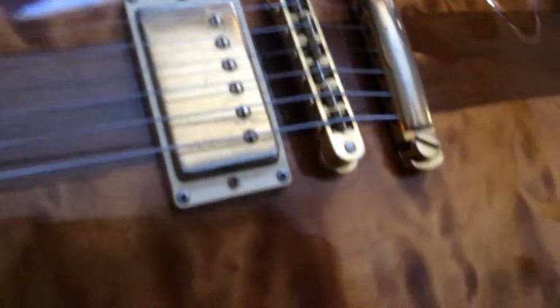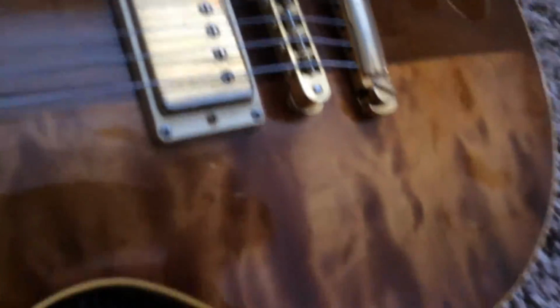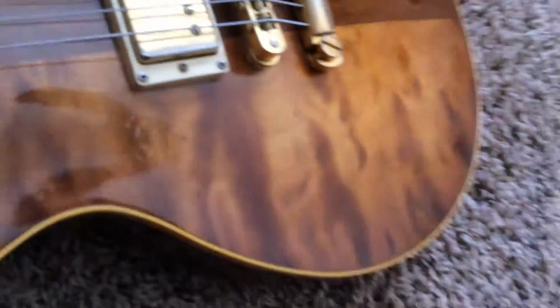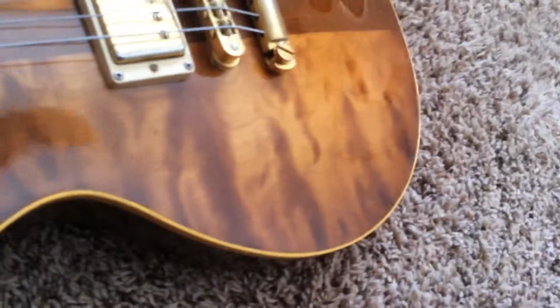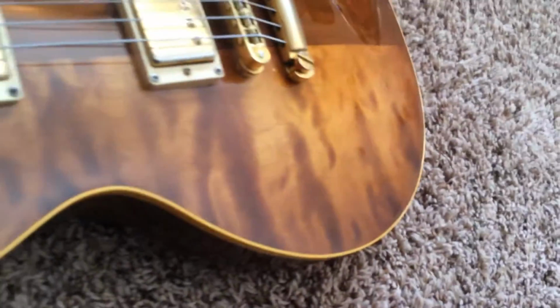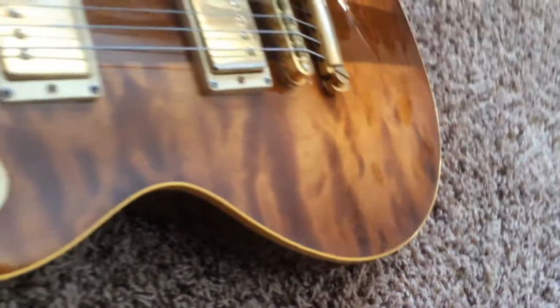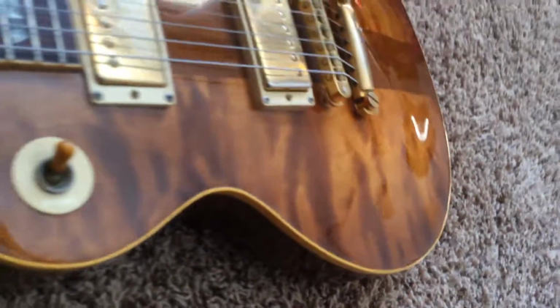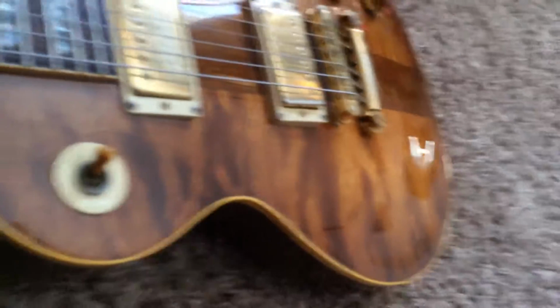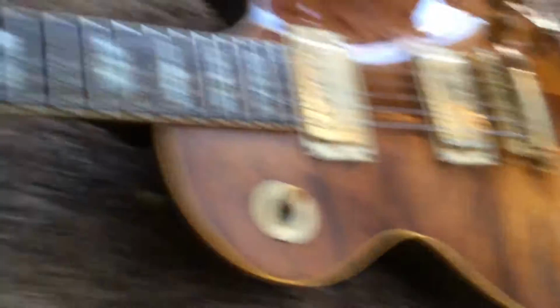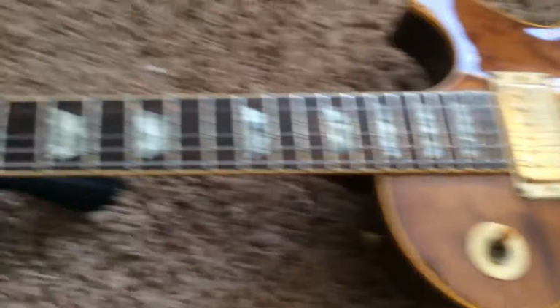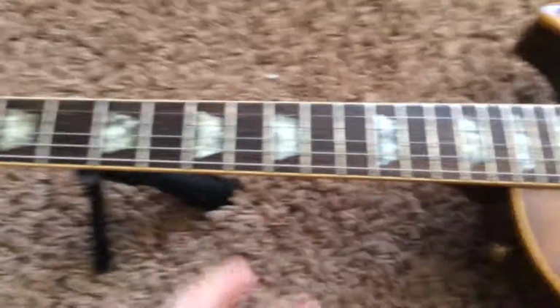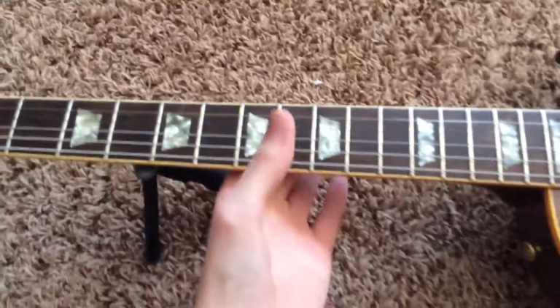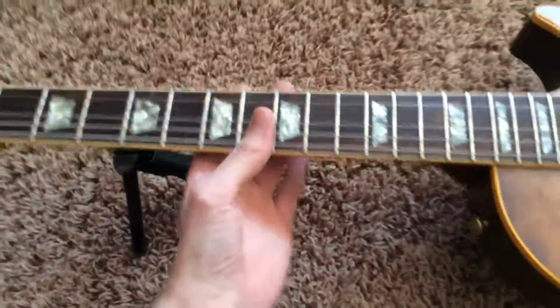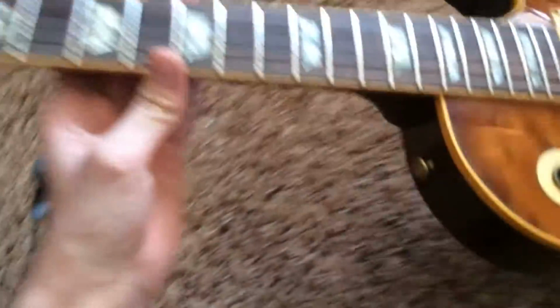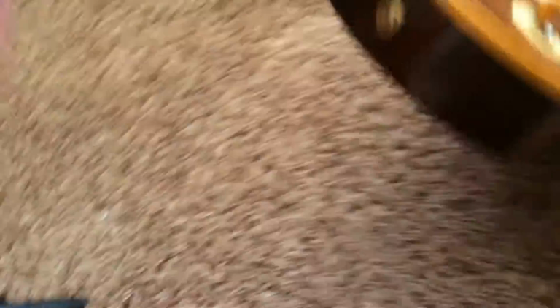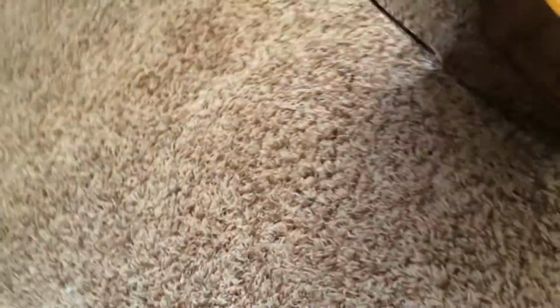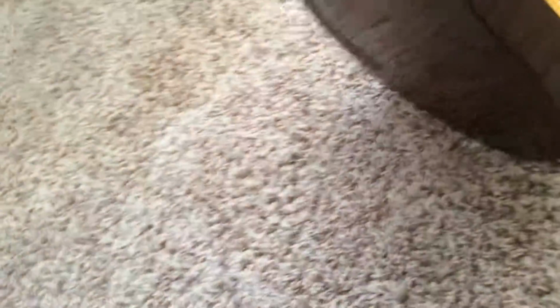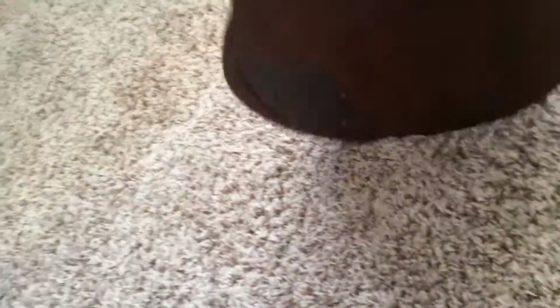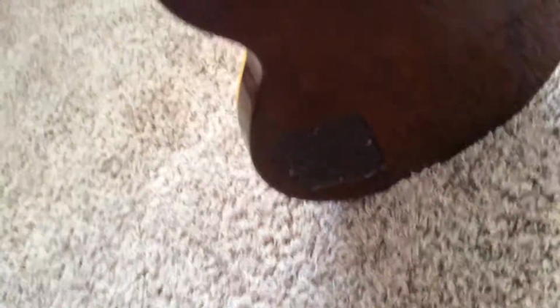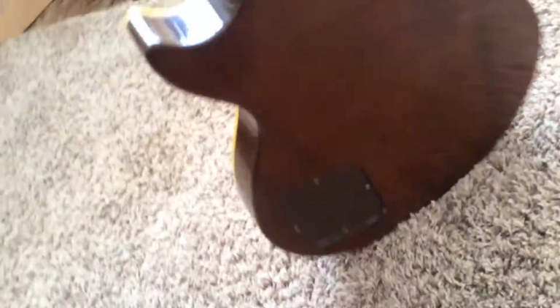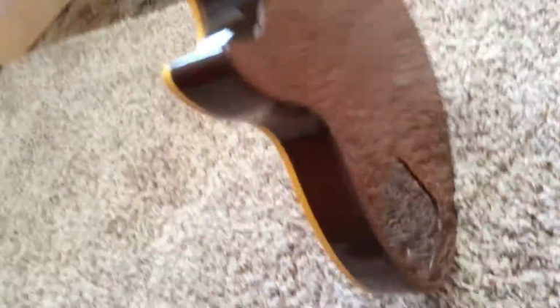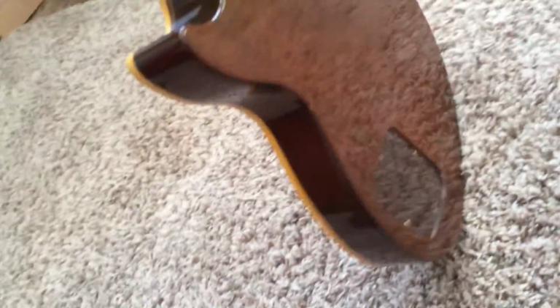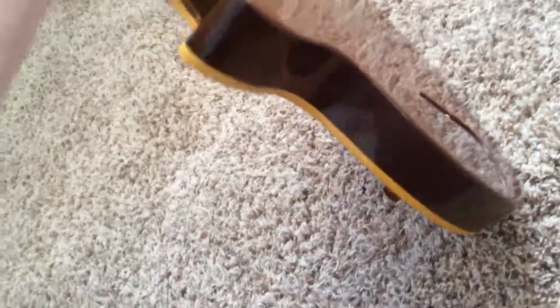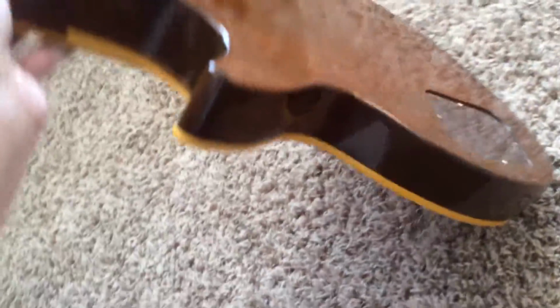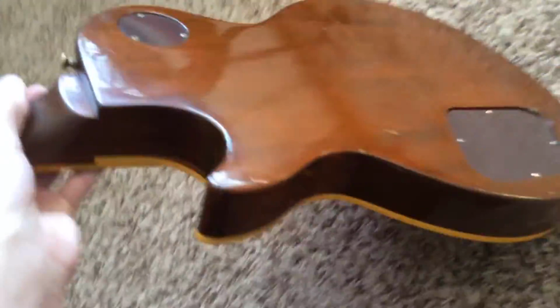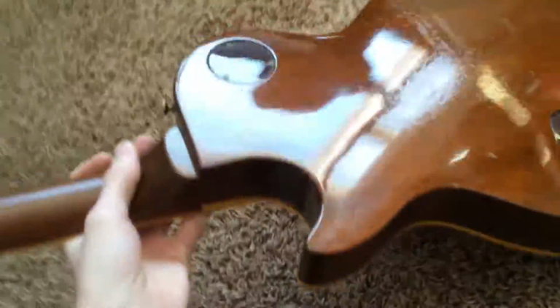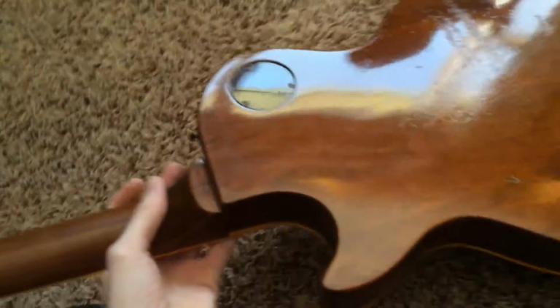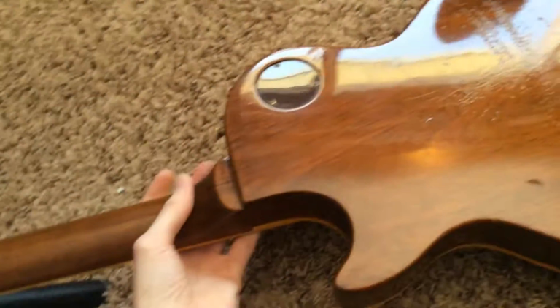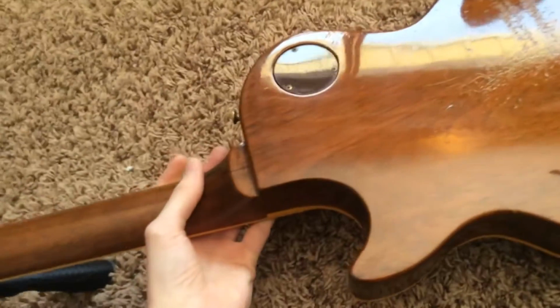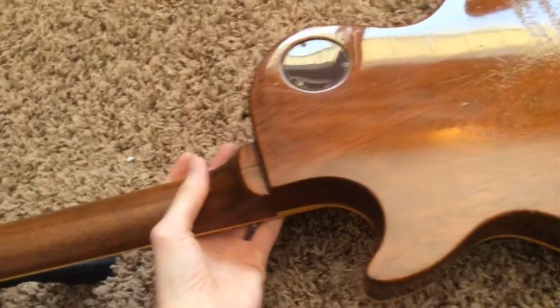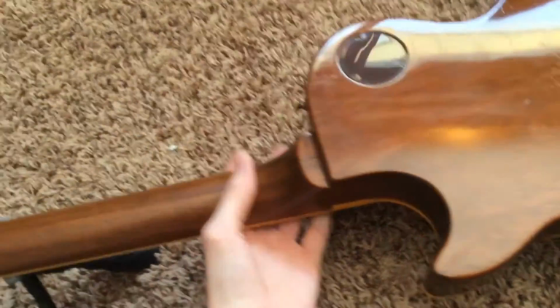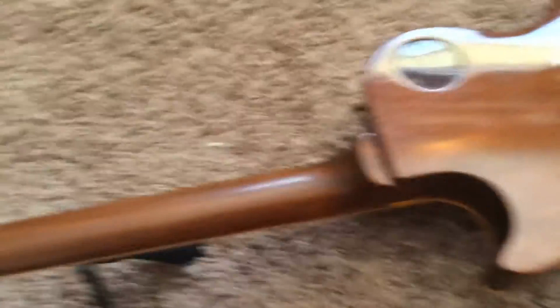Just a gorgeous top on this one. It was my first one, number 22 — the one that started my fascination and or addiction to the Spotlight Specials.